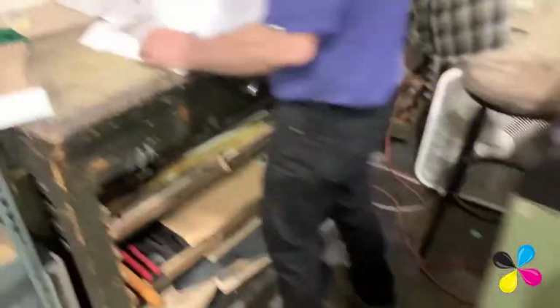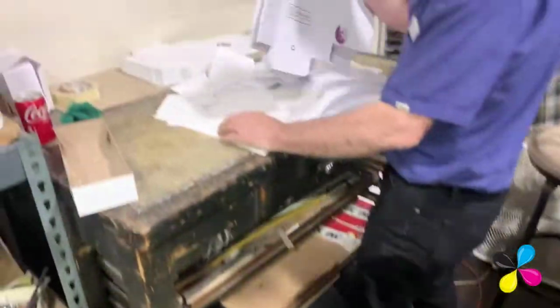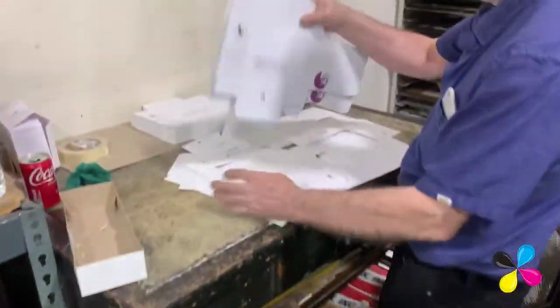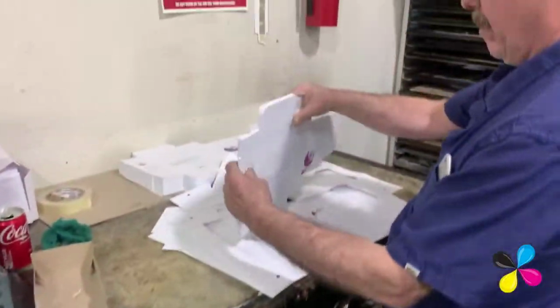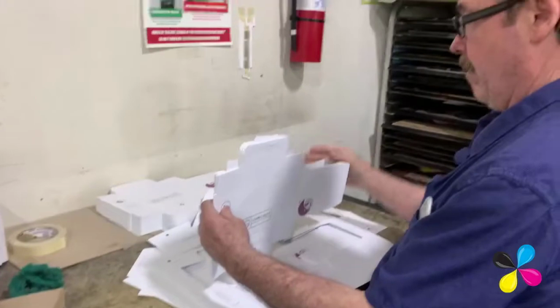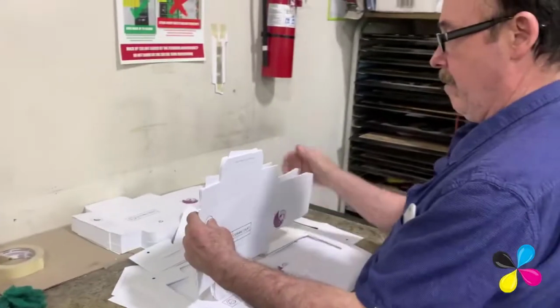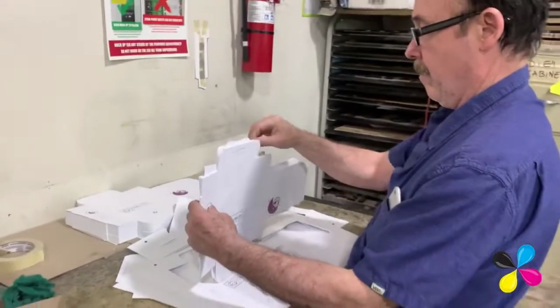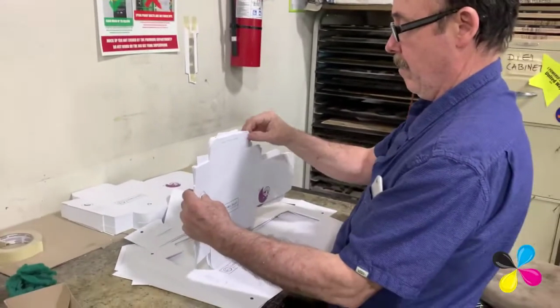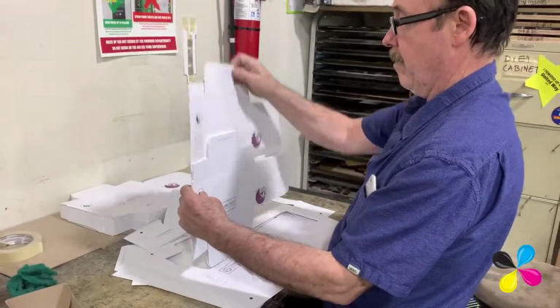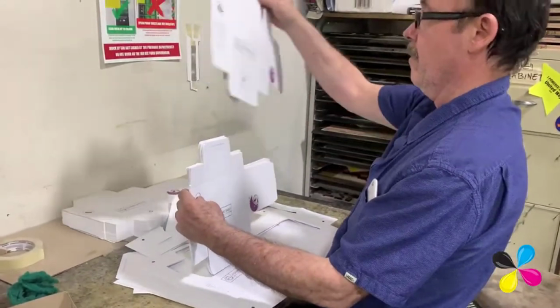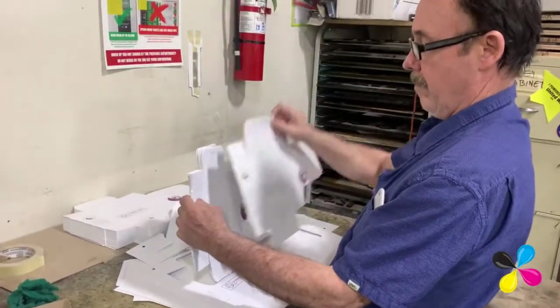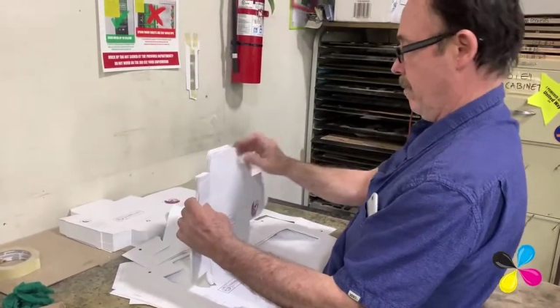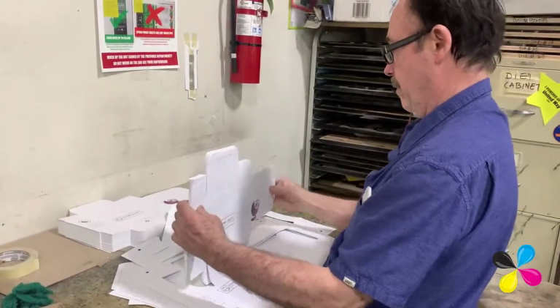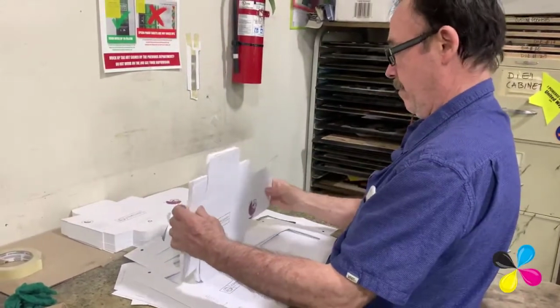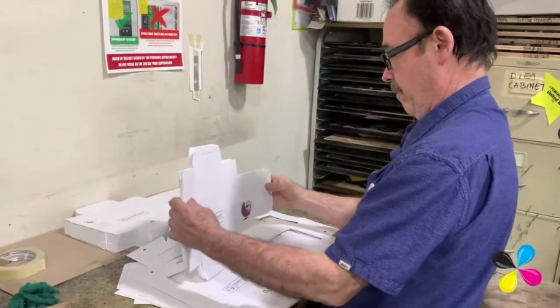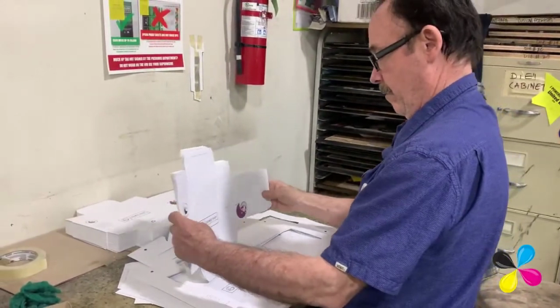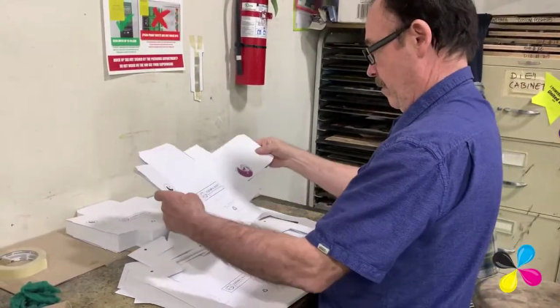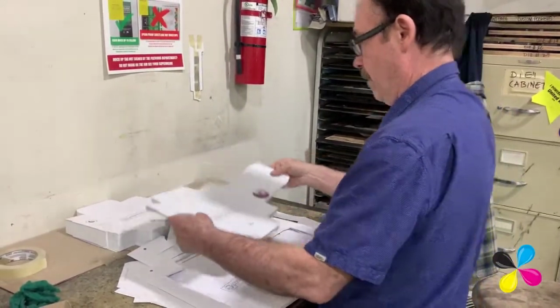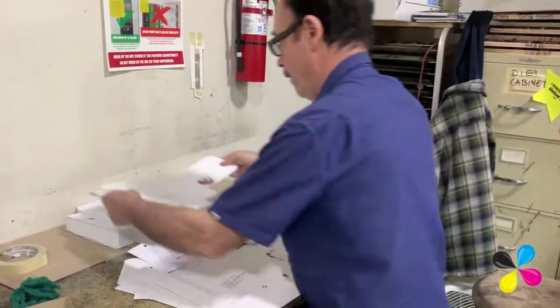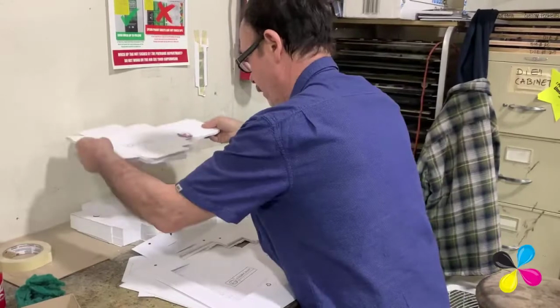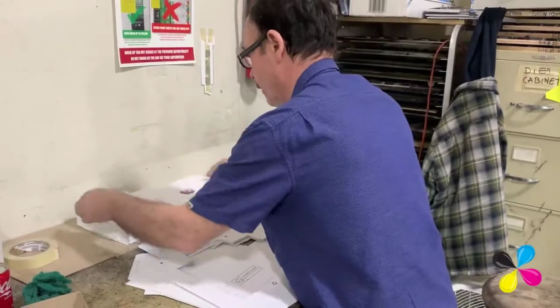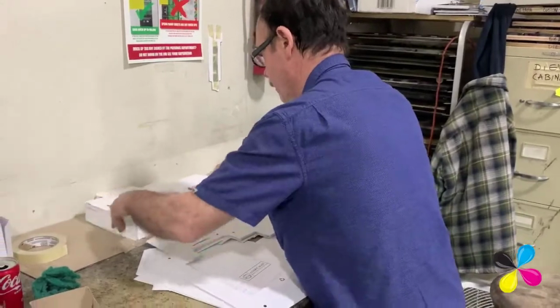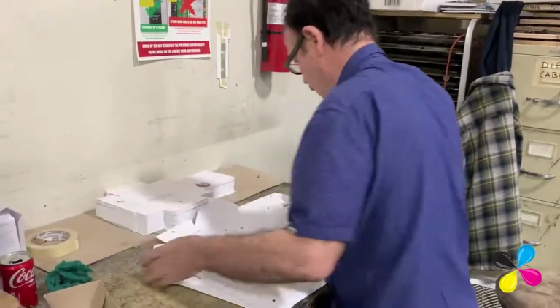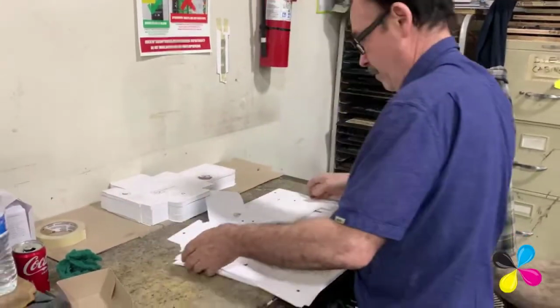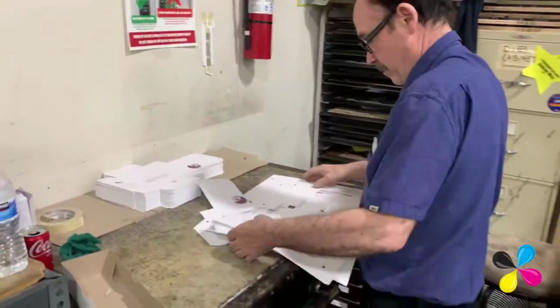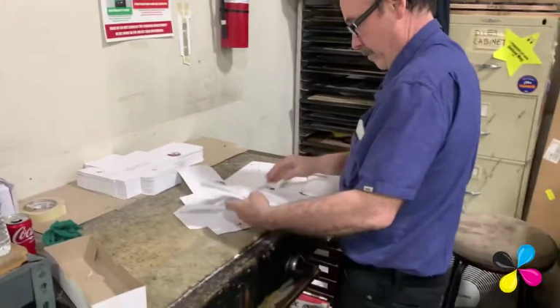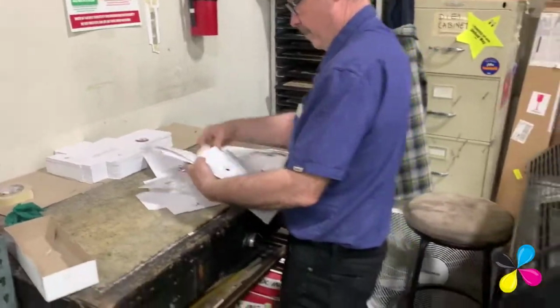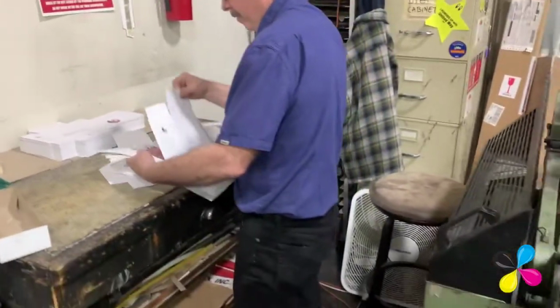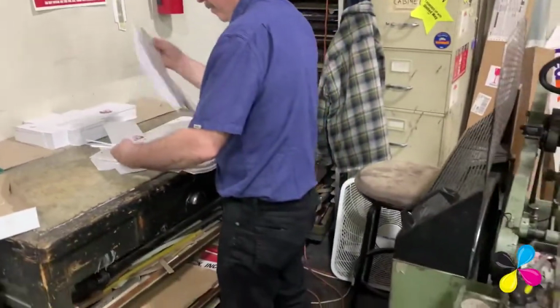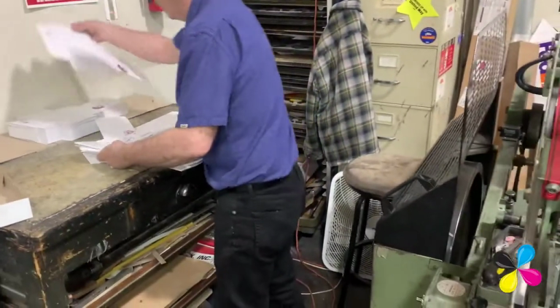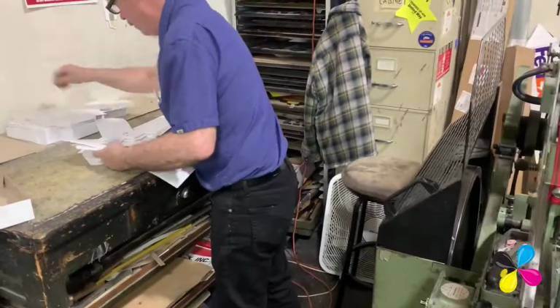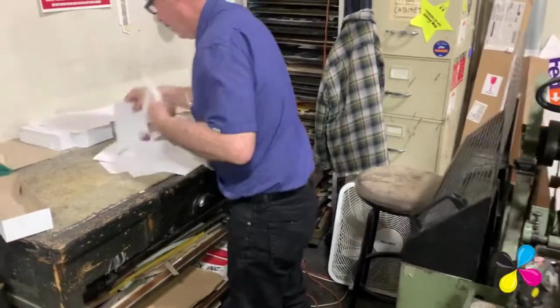Once this is cut, it will go for gluing and it will be delivered flat with the glue in it, so you can just fold it and make the box.